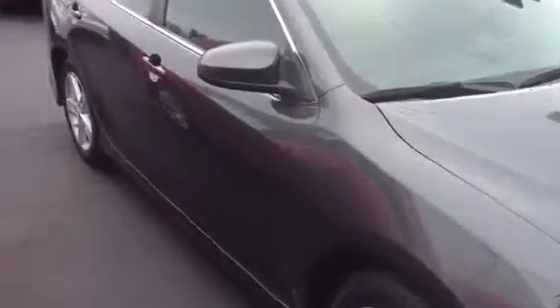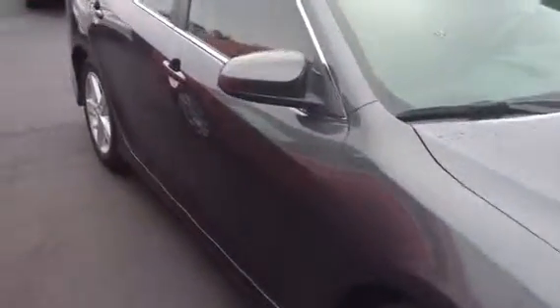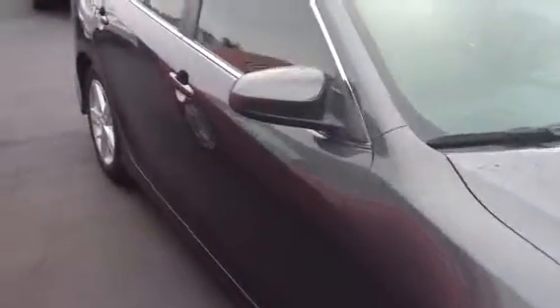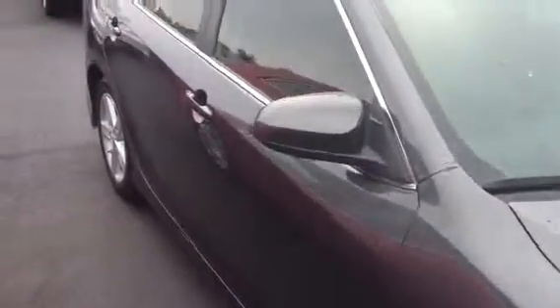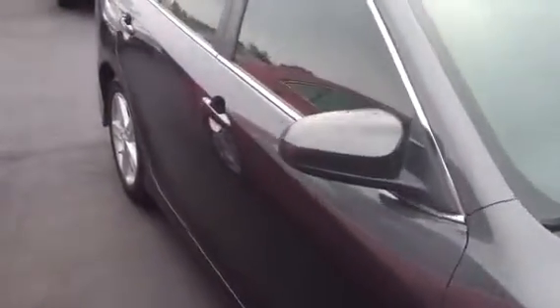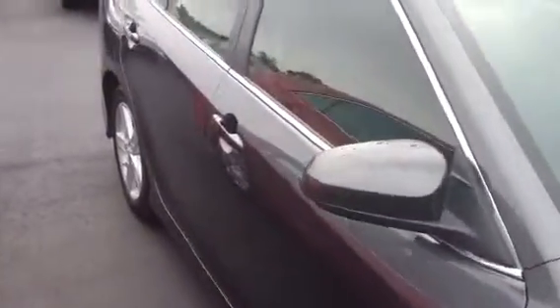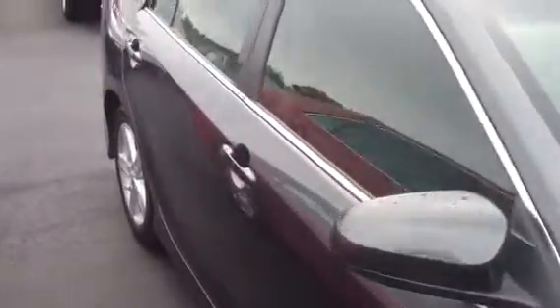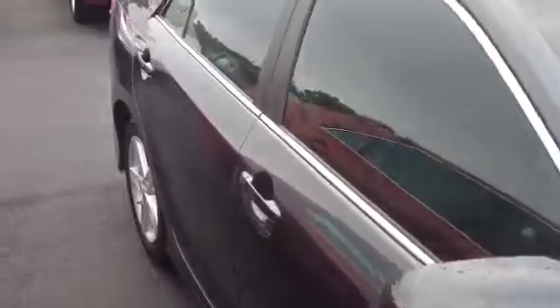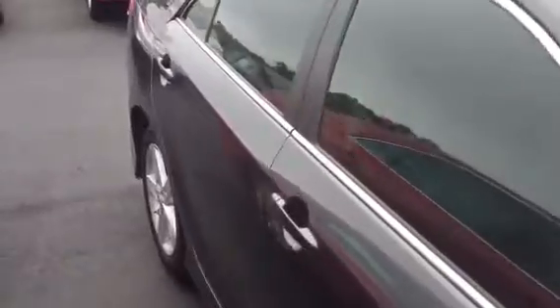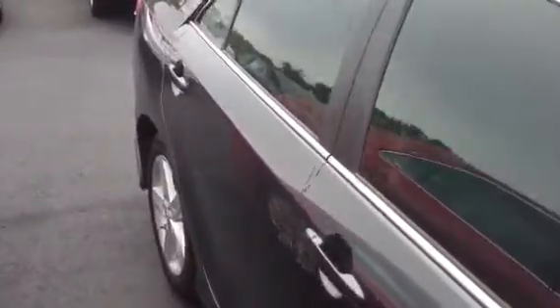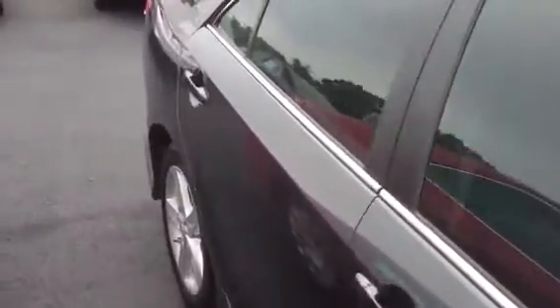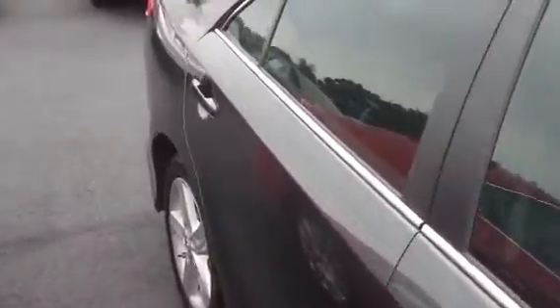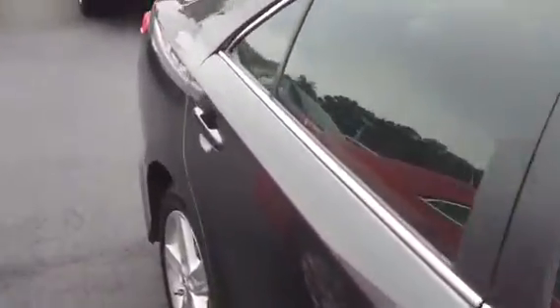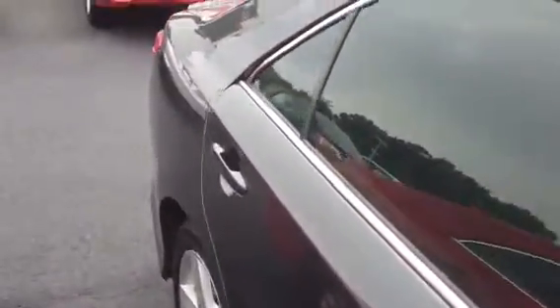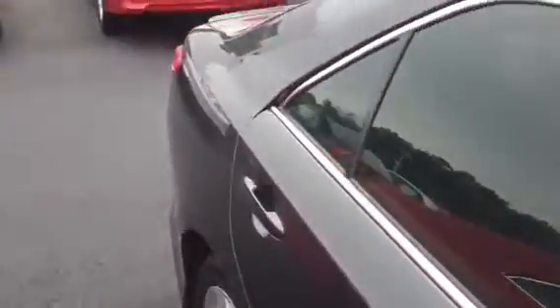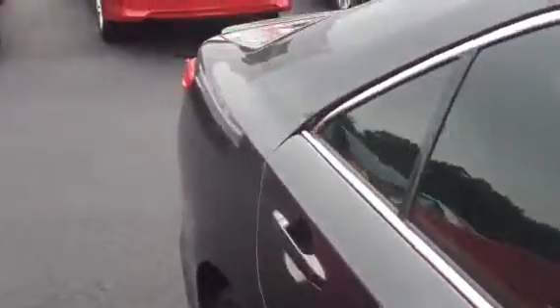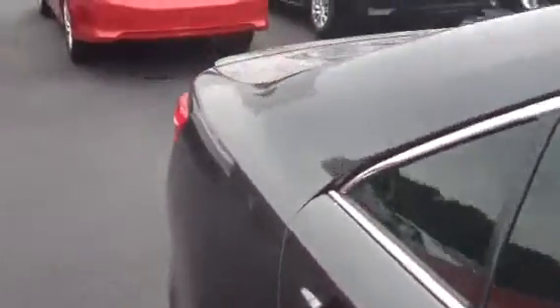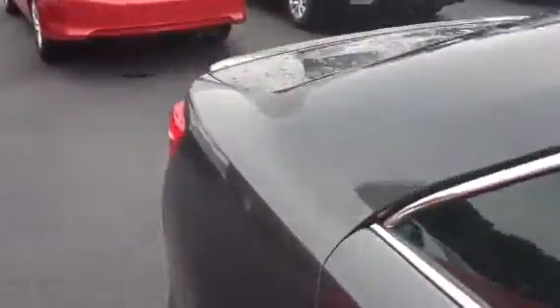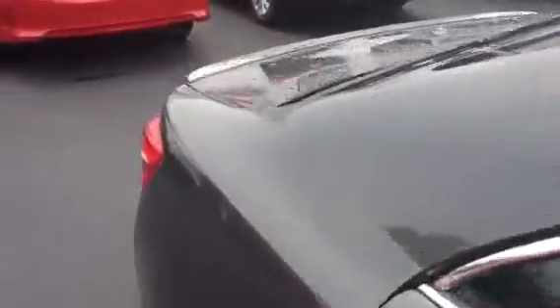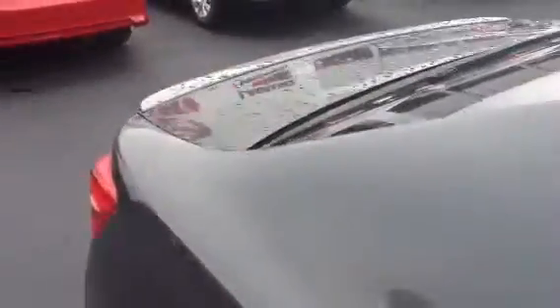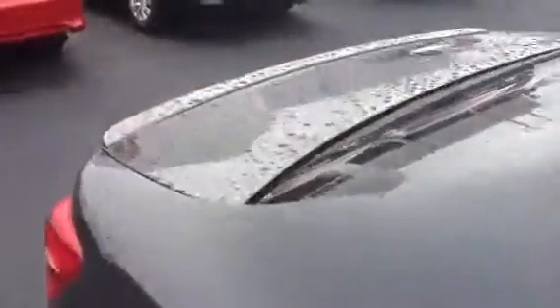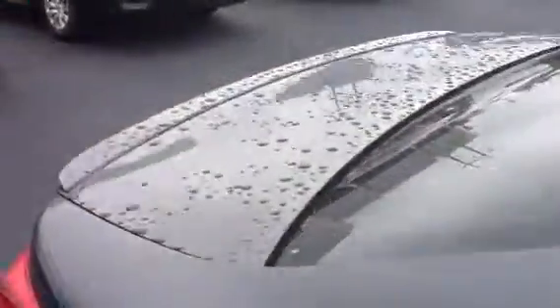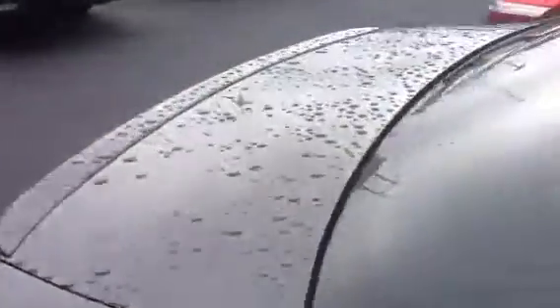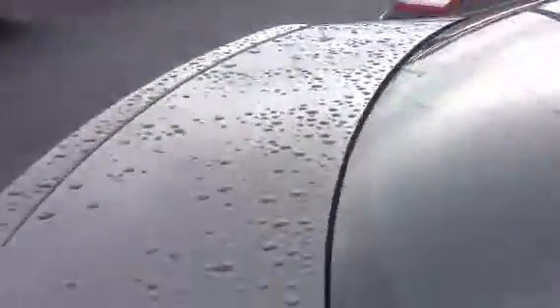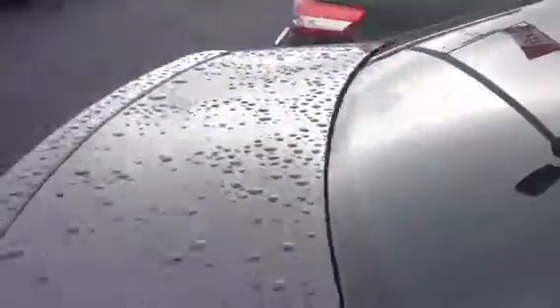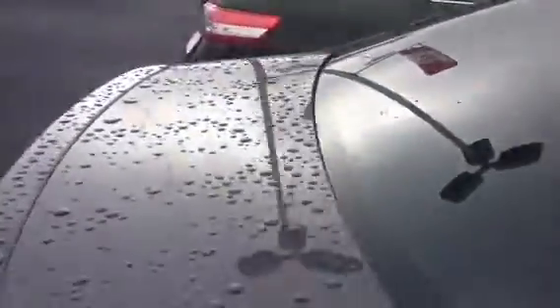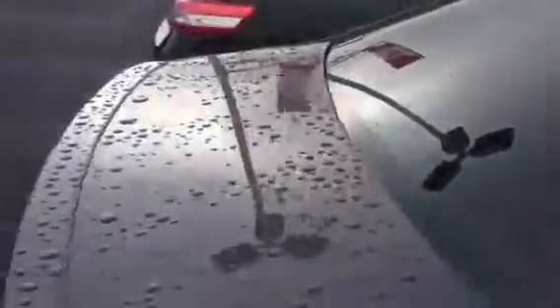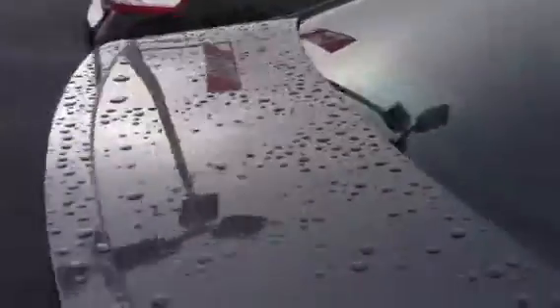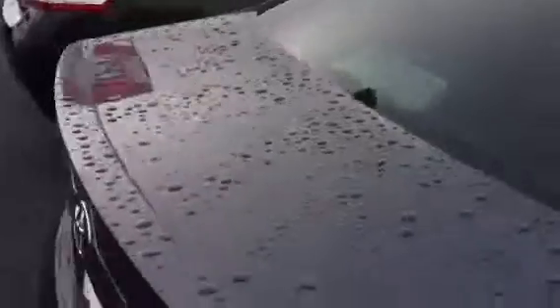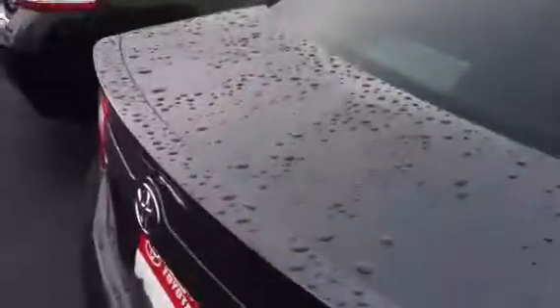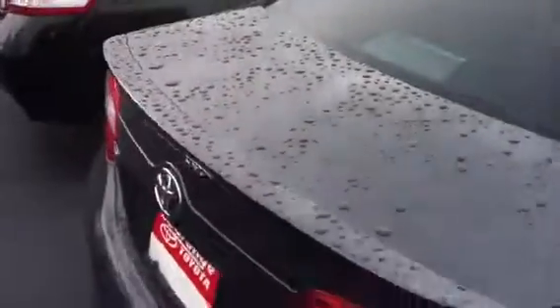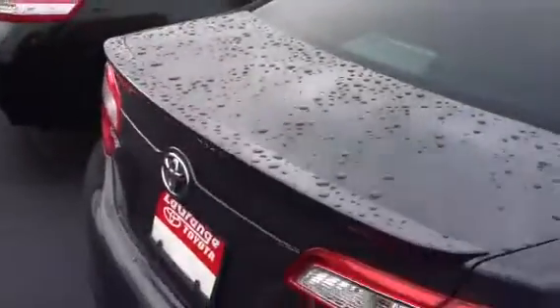Really beautiful car all the way around — no excuses here. And as with all the SEs, we've got the spoiler on the back.